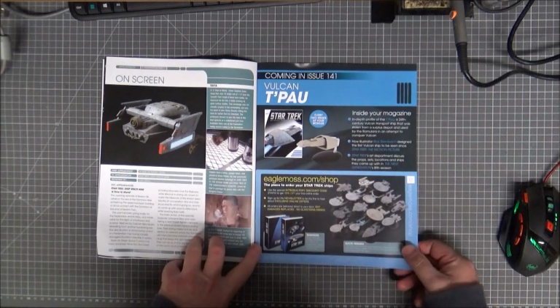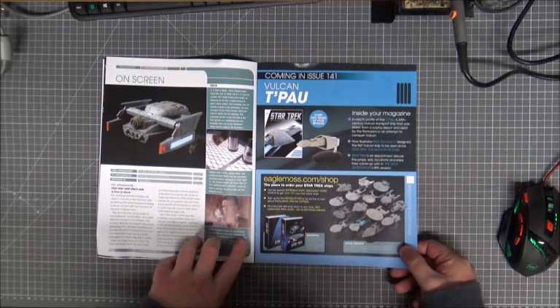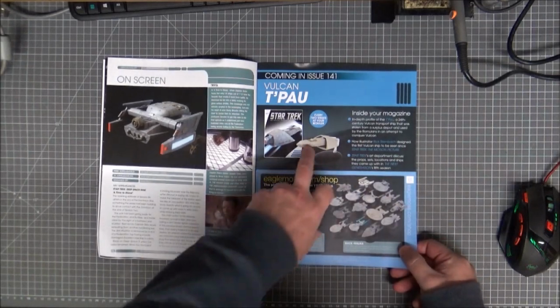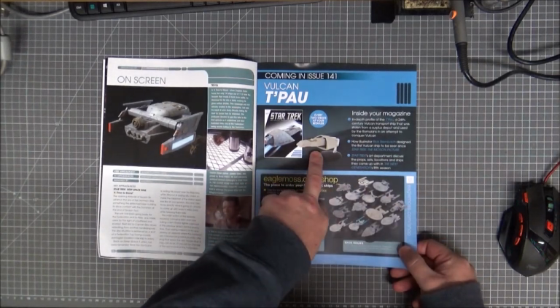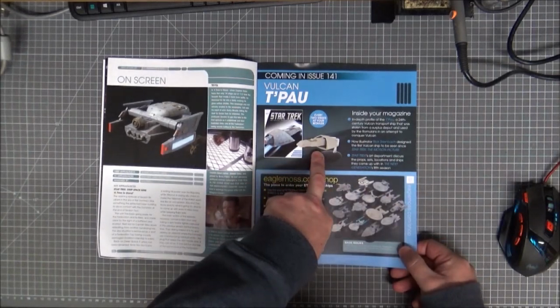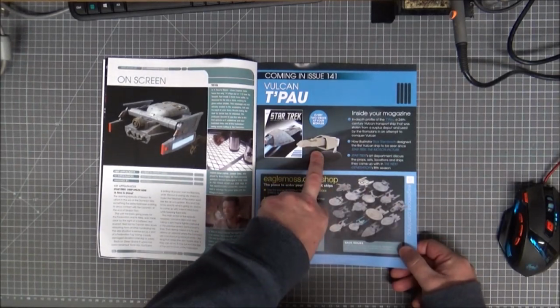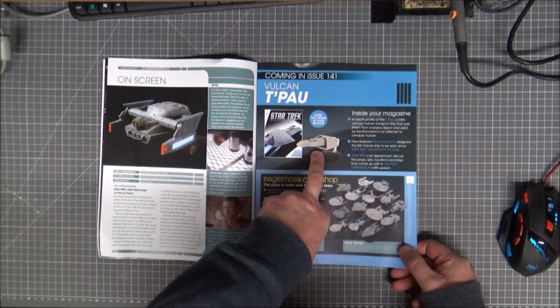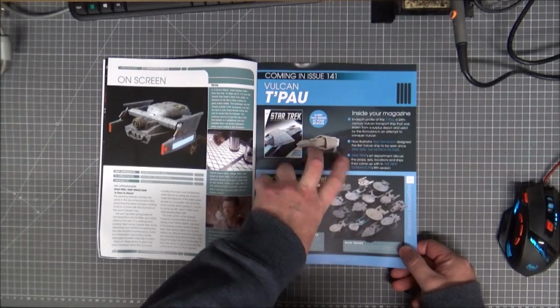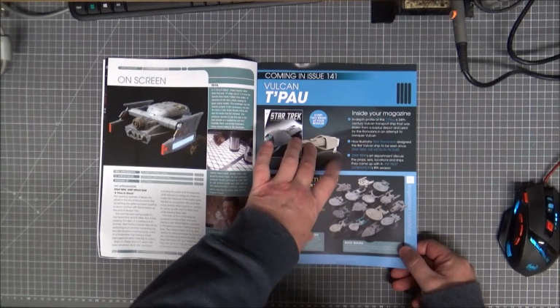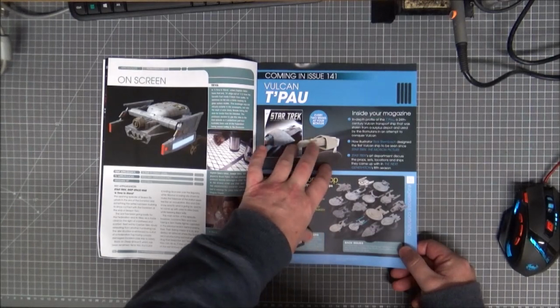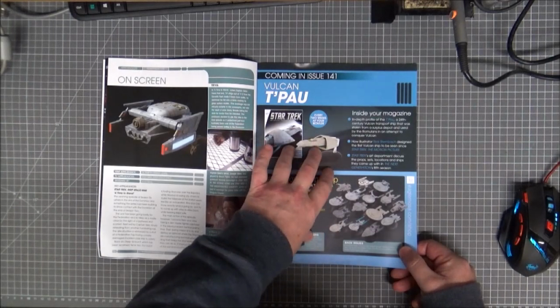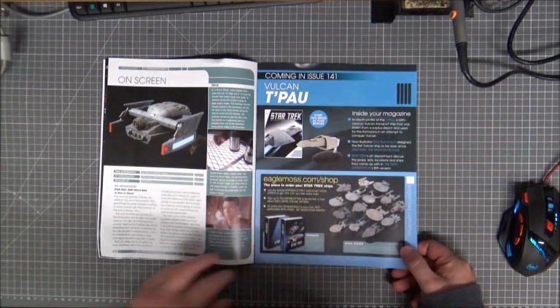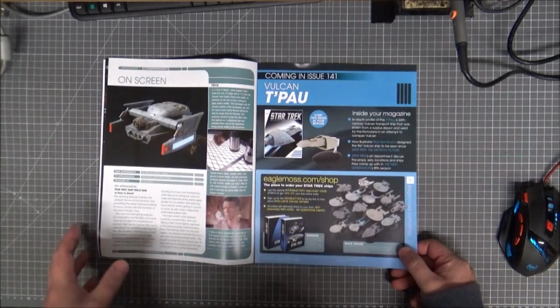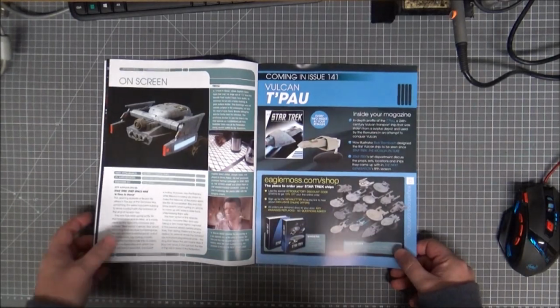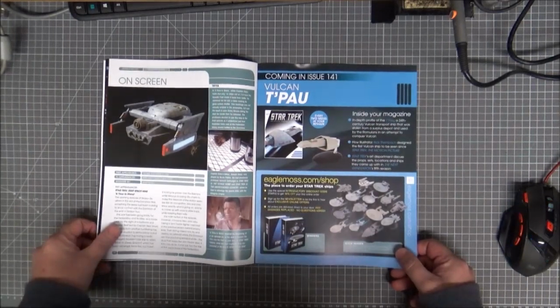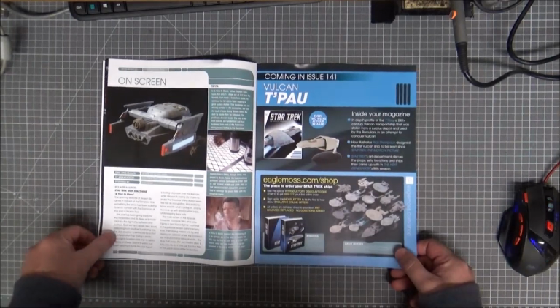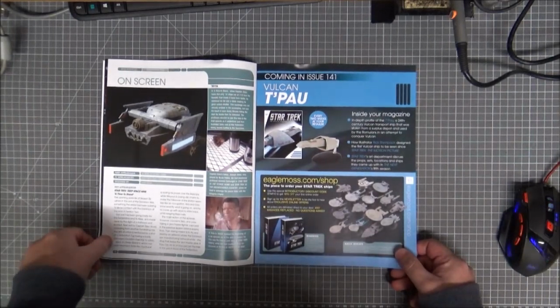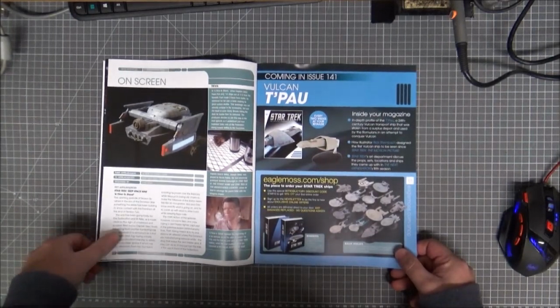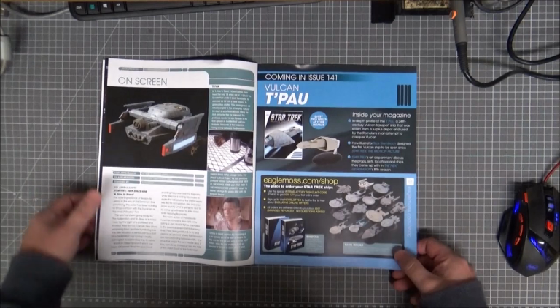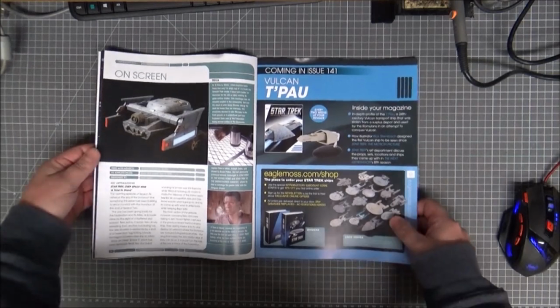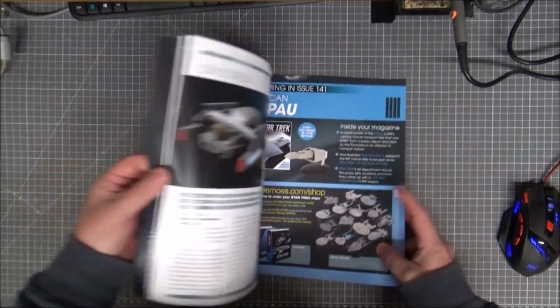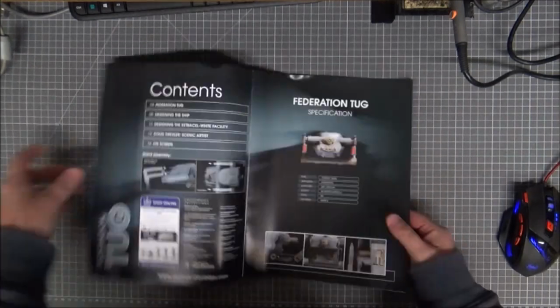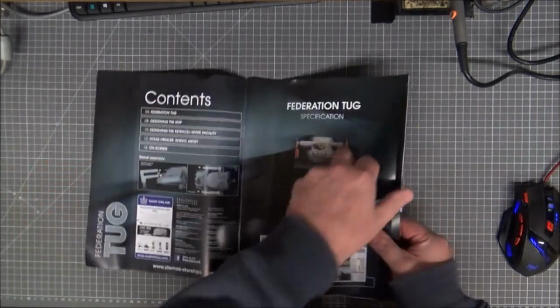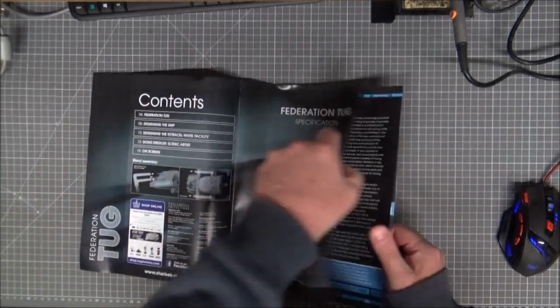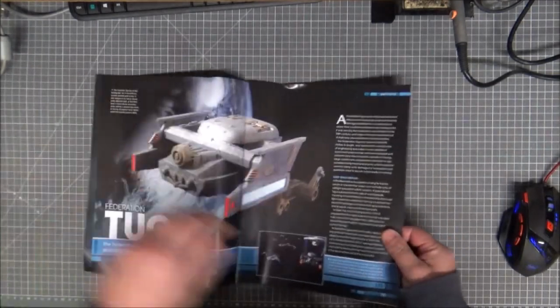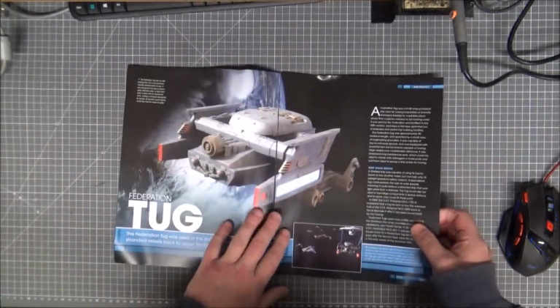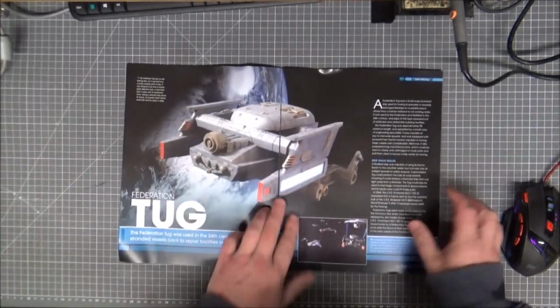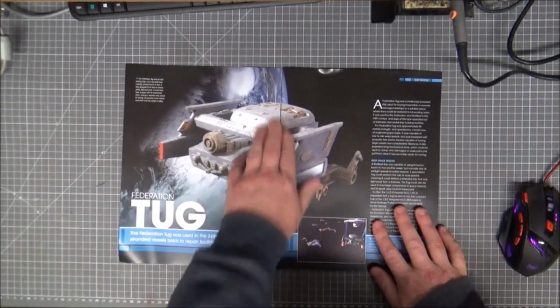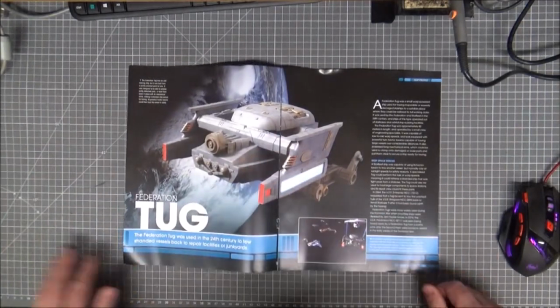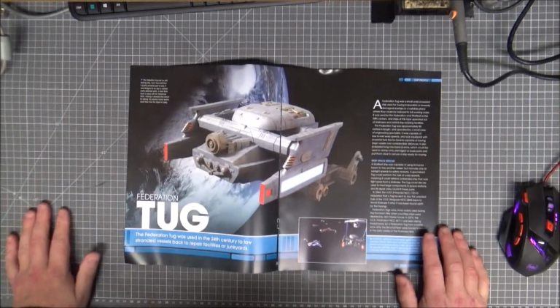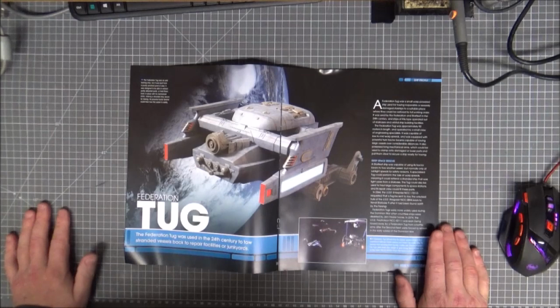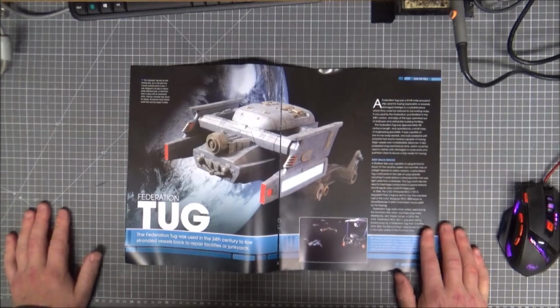The next issue is the Vulcan T'Pau. I think that was only in one episode of The Next Generation — the Spock 'Unification' episode, where they're smuggling weapons through with the Vulcan ships.